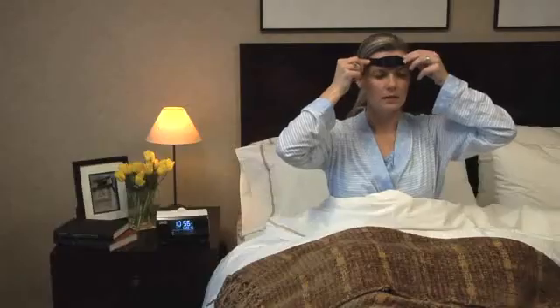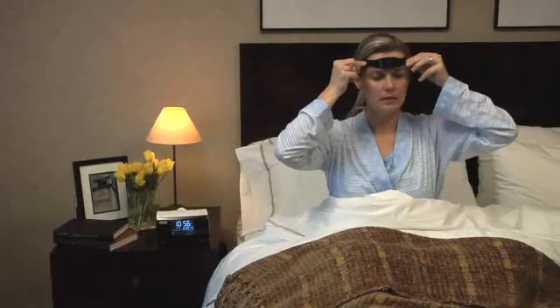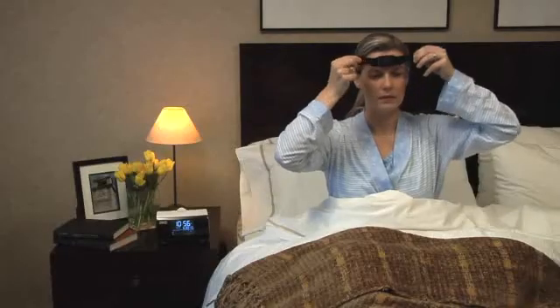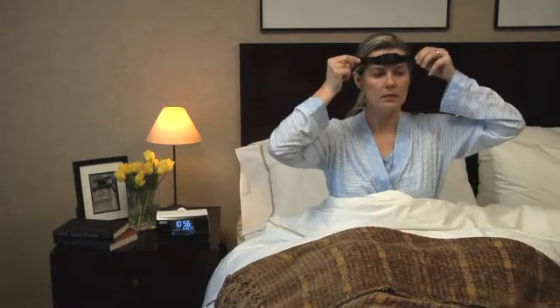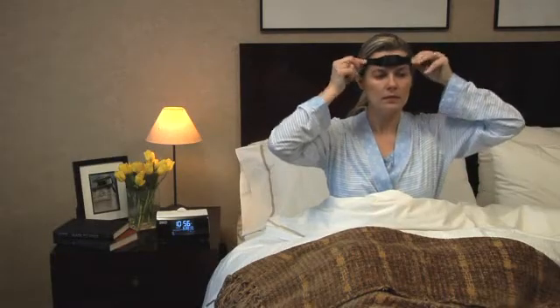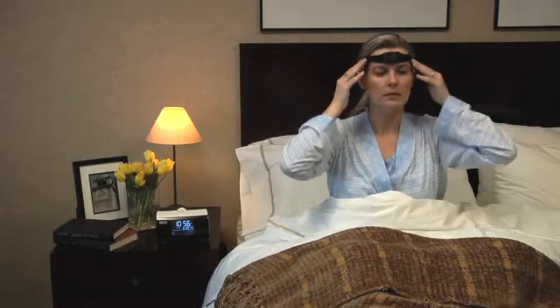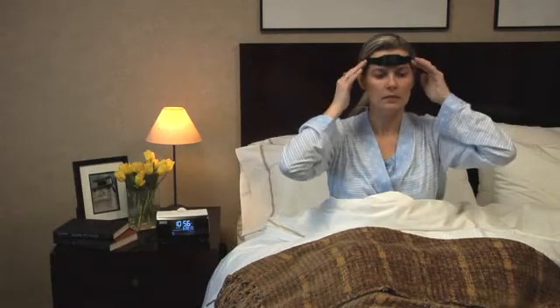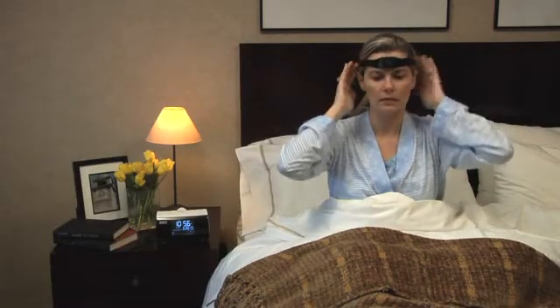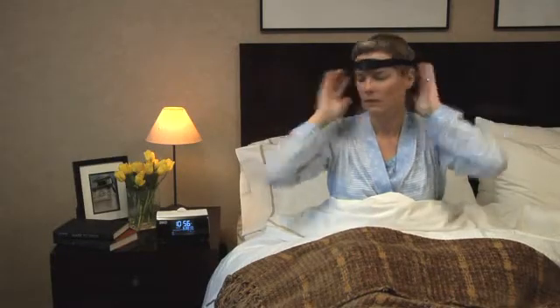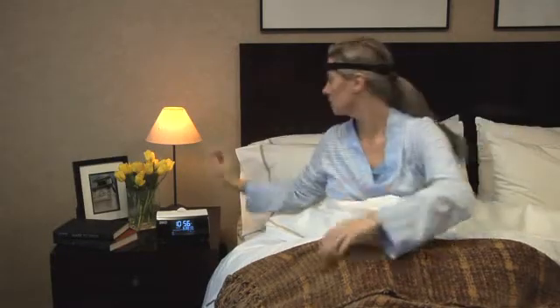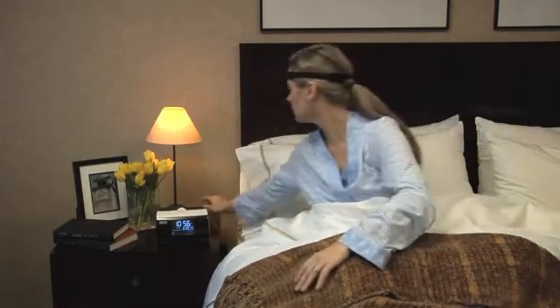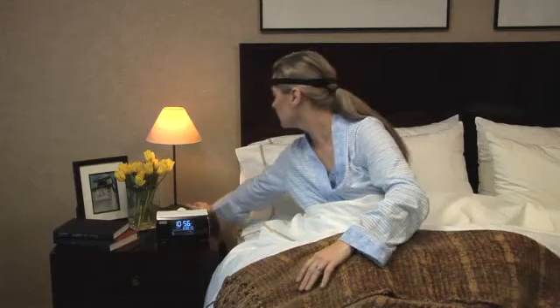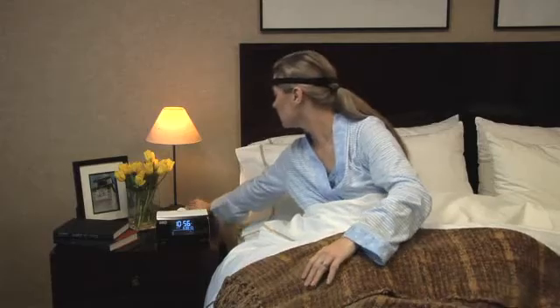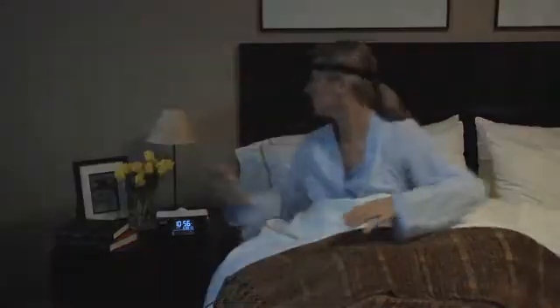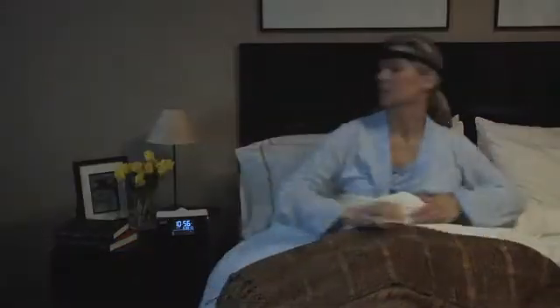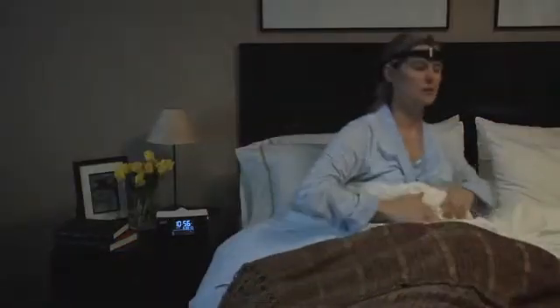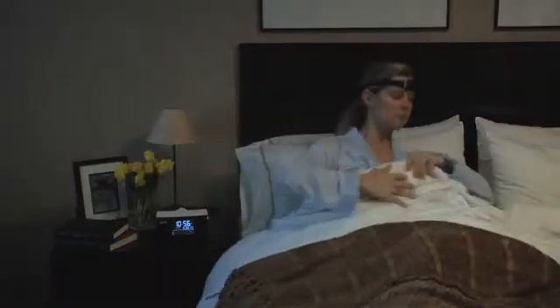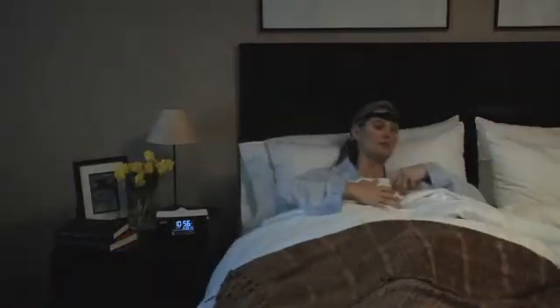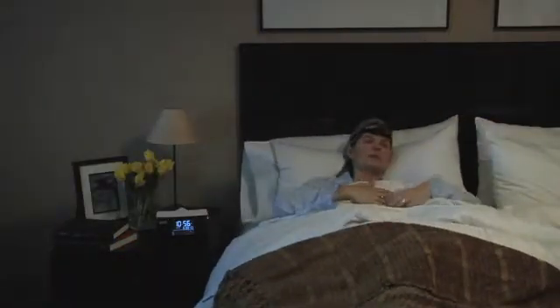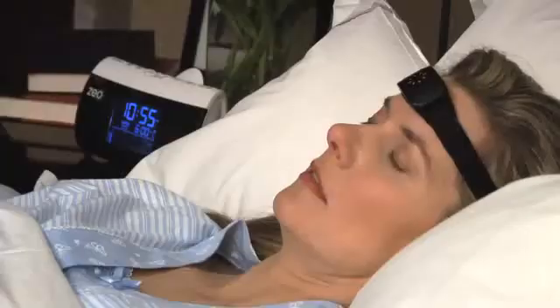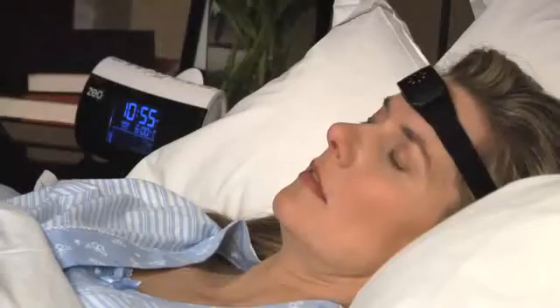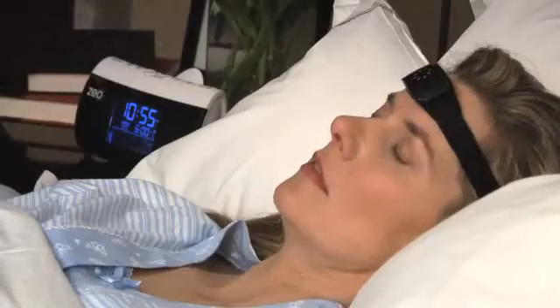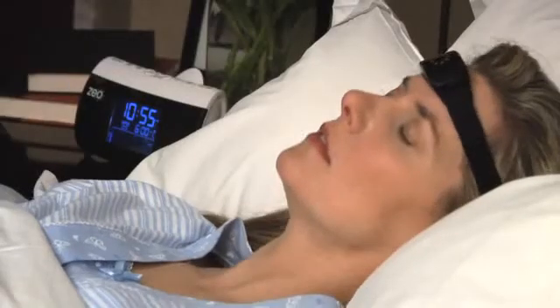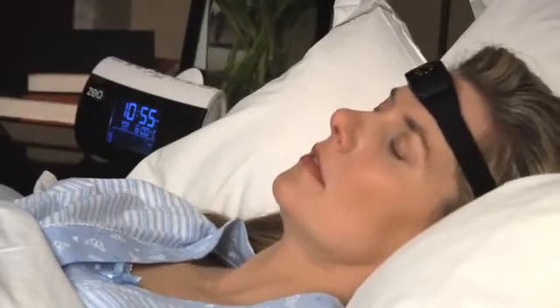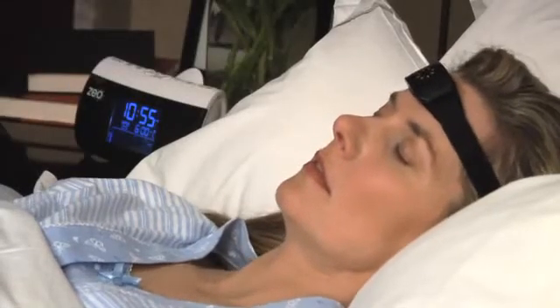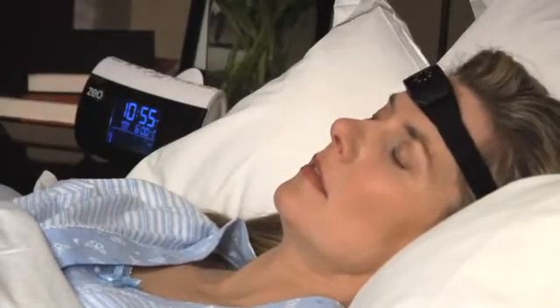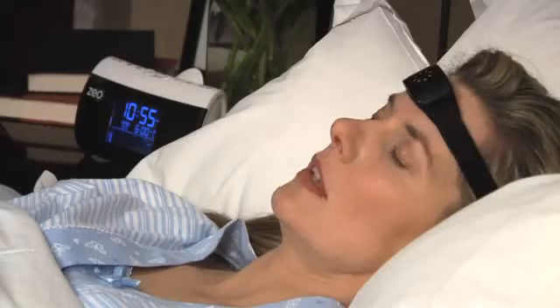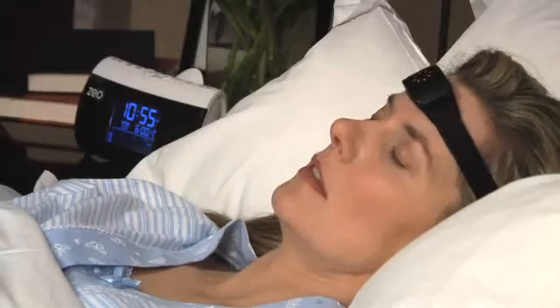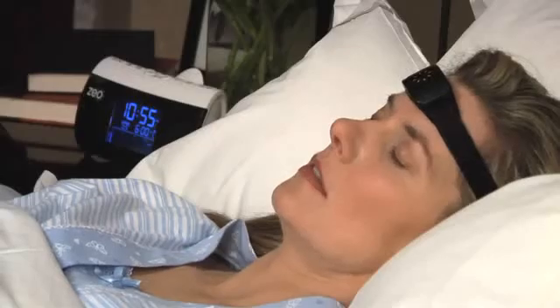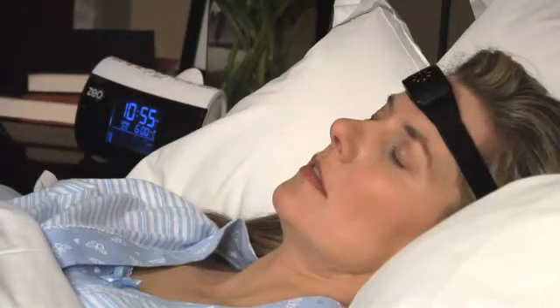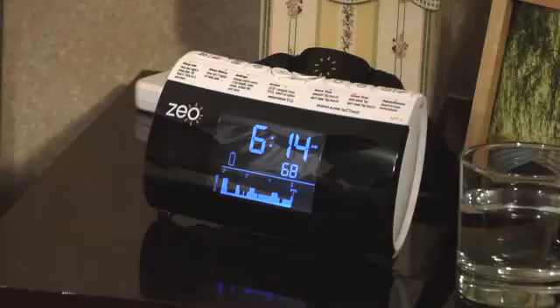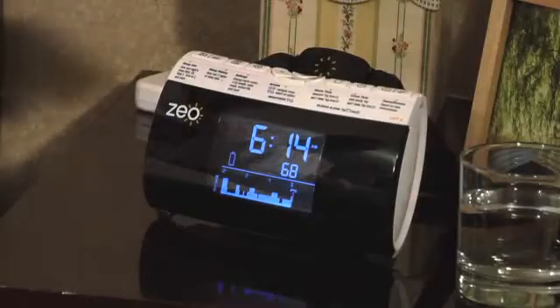Wearing your Zeo headband is easy and comfortable. In order to obtain the most accurate reading of your sleep data, be sure the sensor on your forehead does not move around while you sleep.